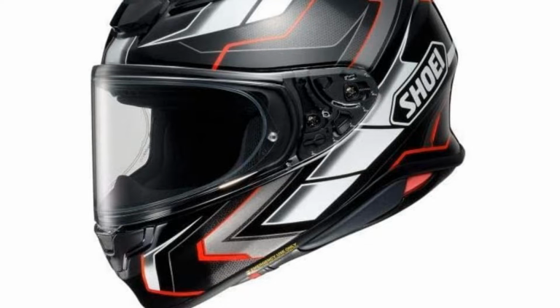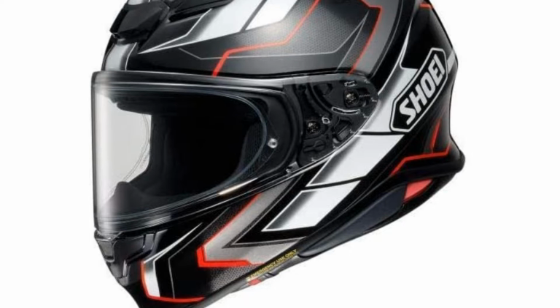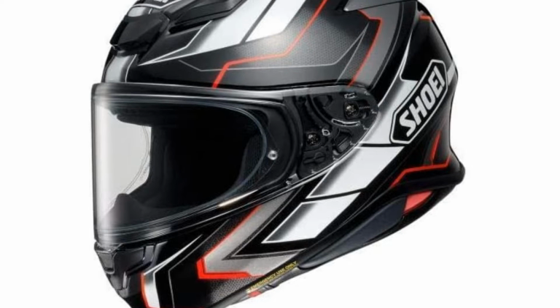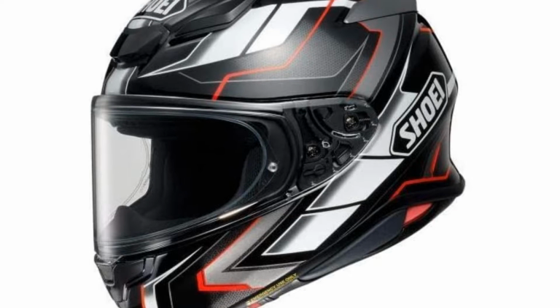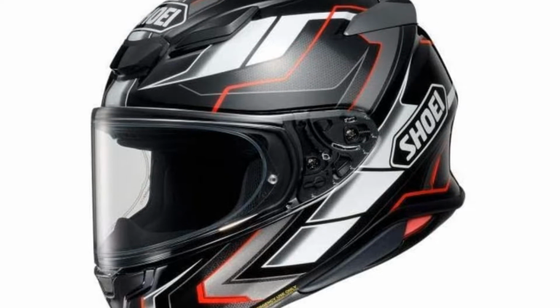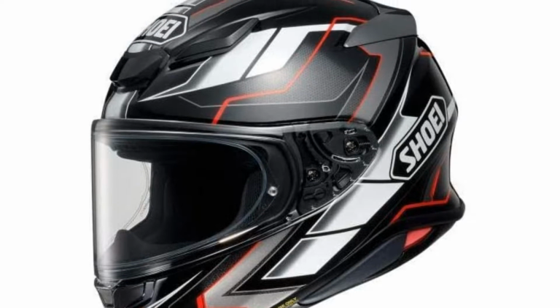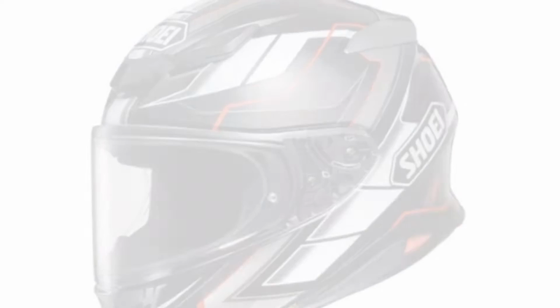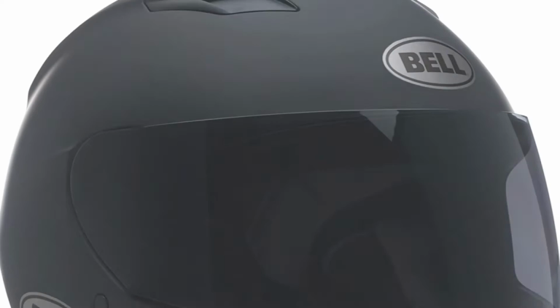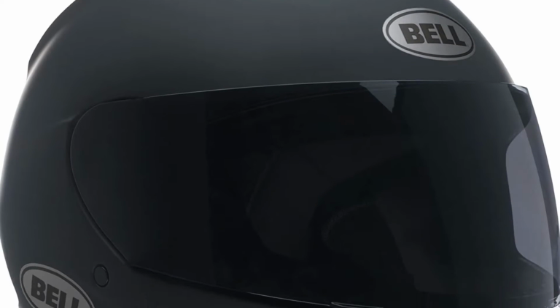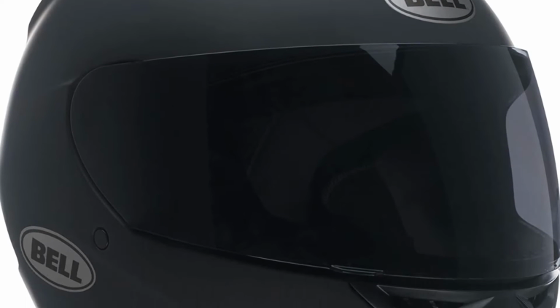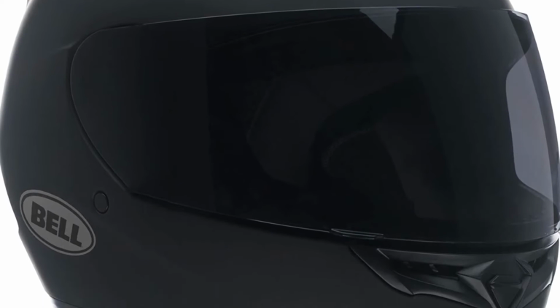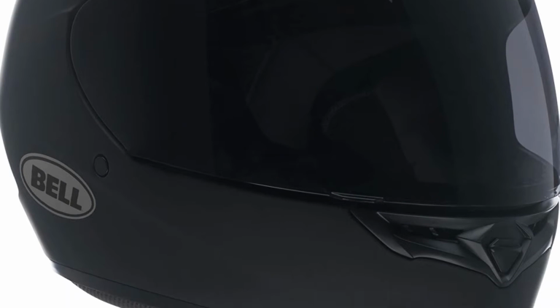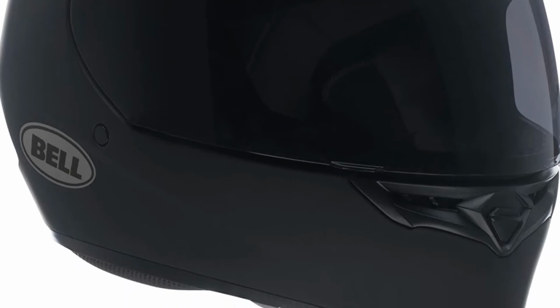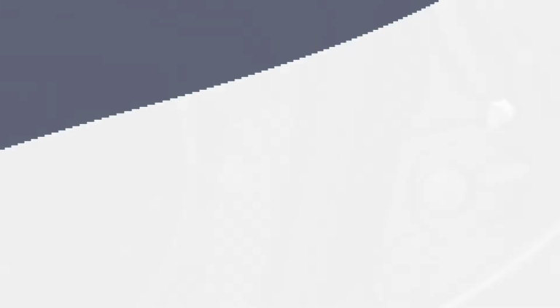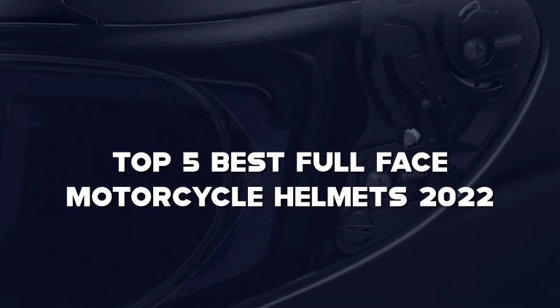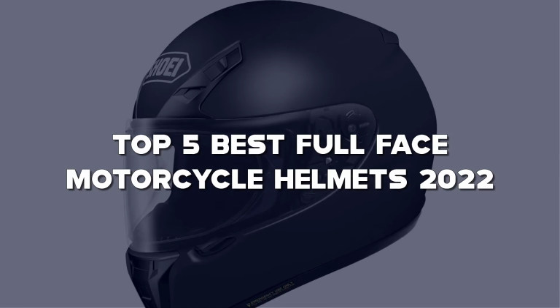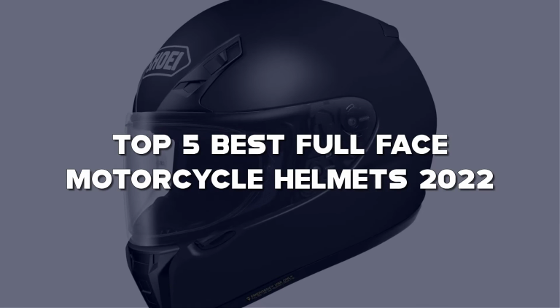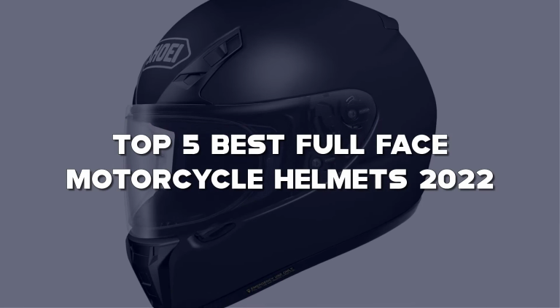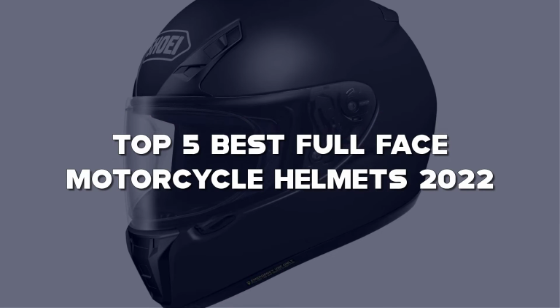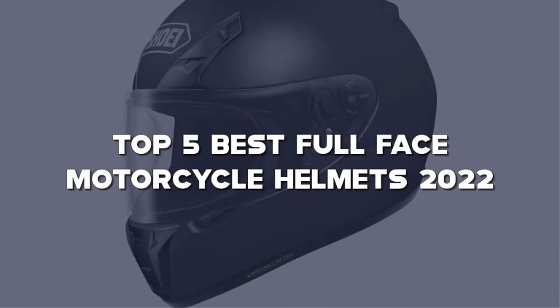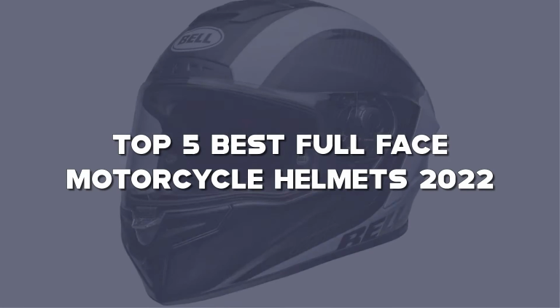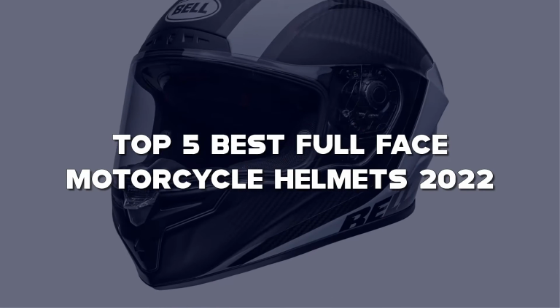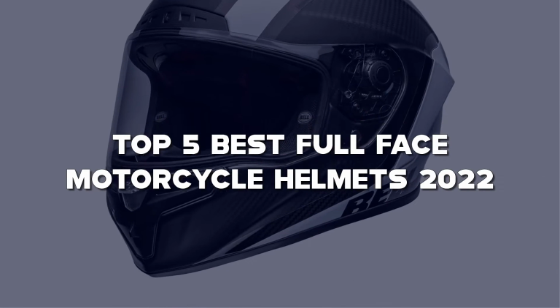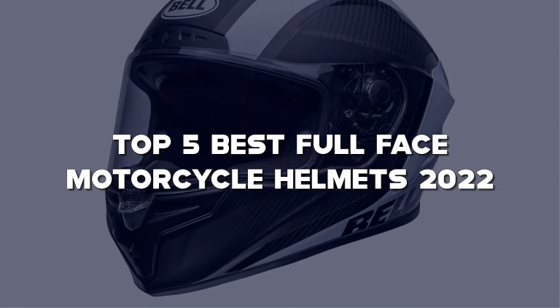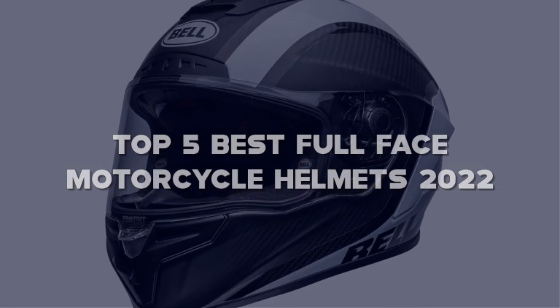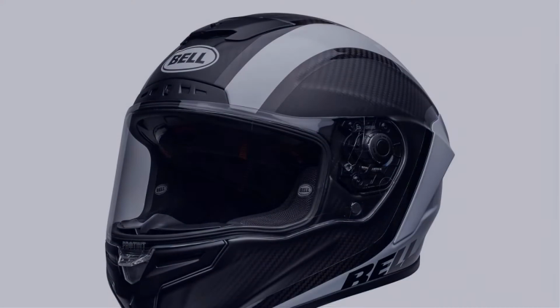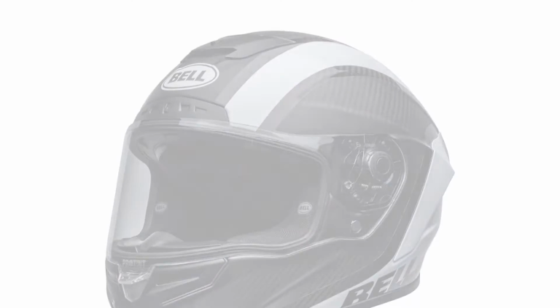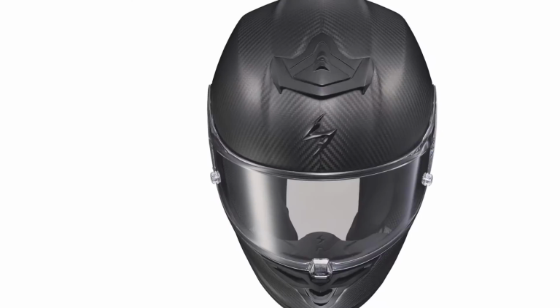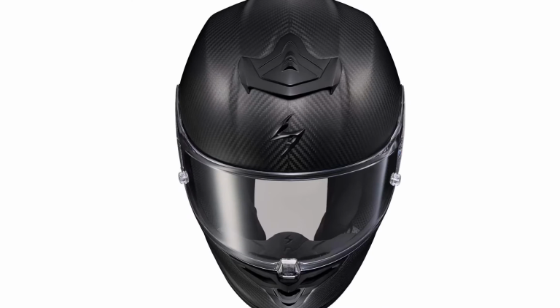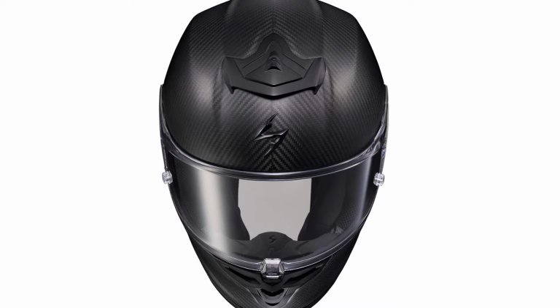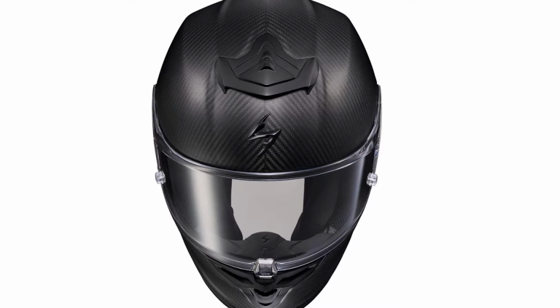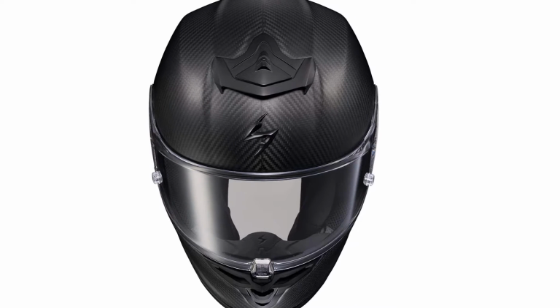Looking for the best full face motorcycle helmets? Here I have made a list of the top 5 best full face motorcycle helmets in the market that are worth buying. Let's get started with the video.